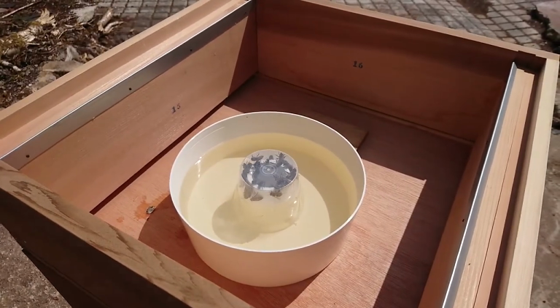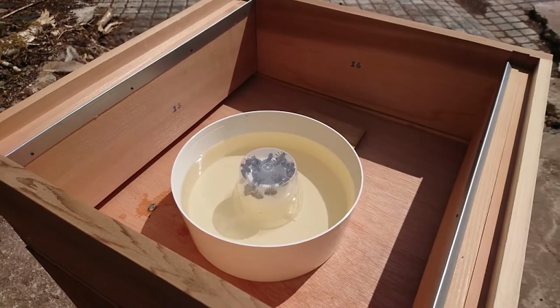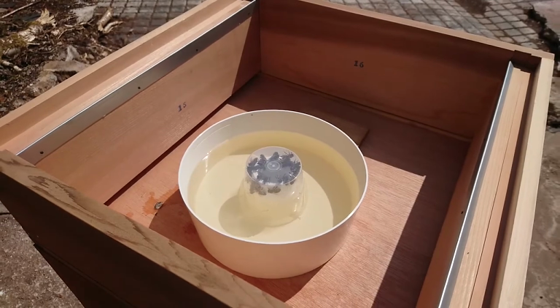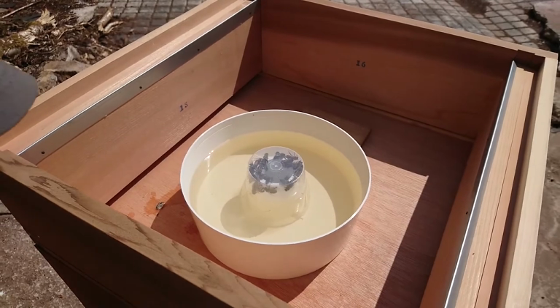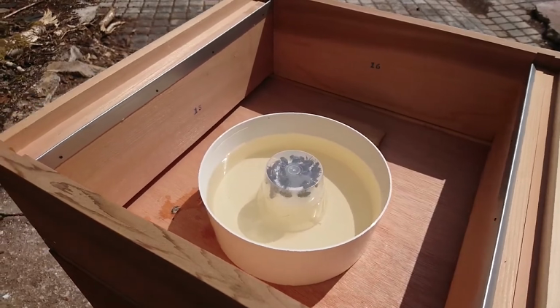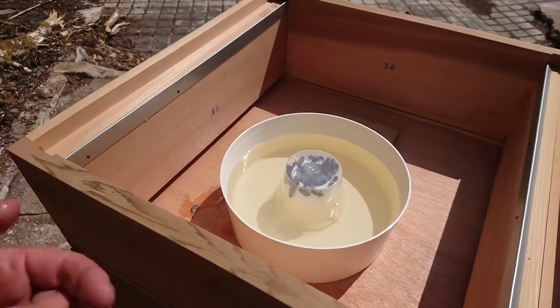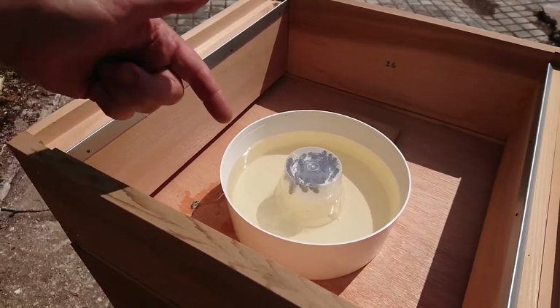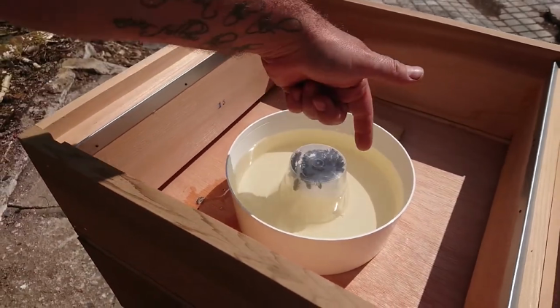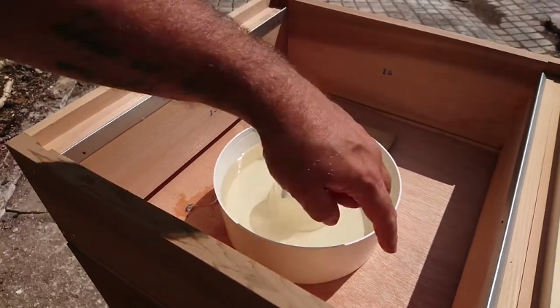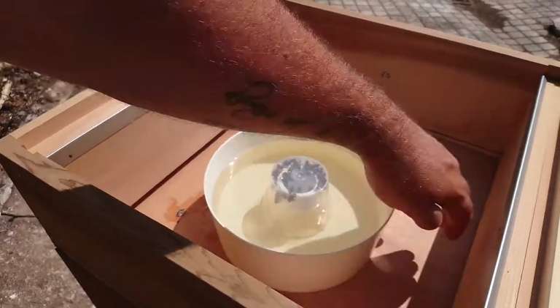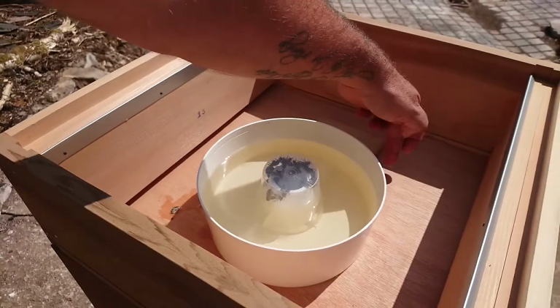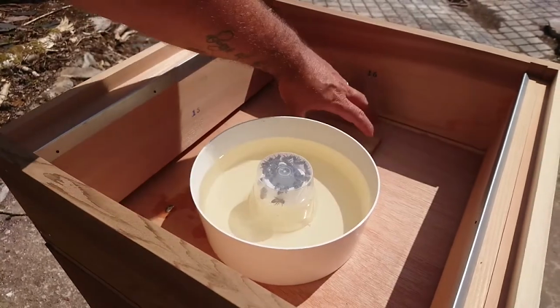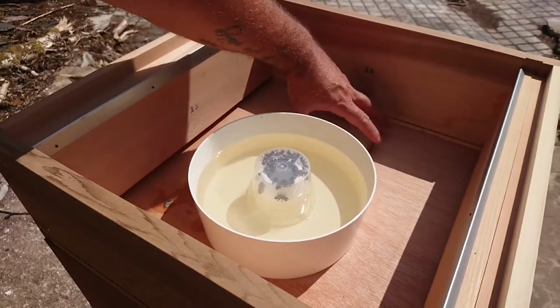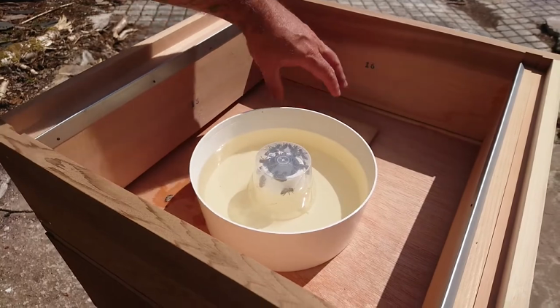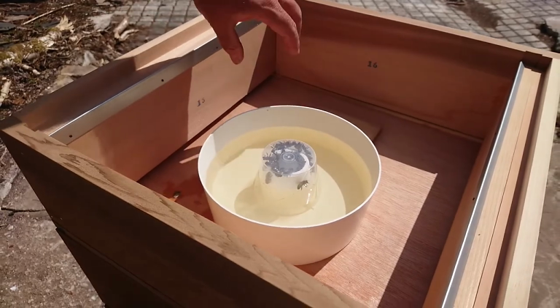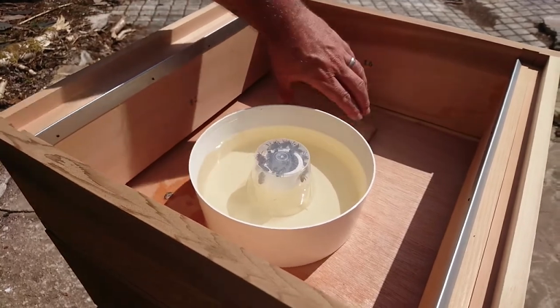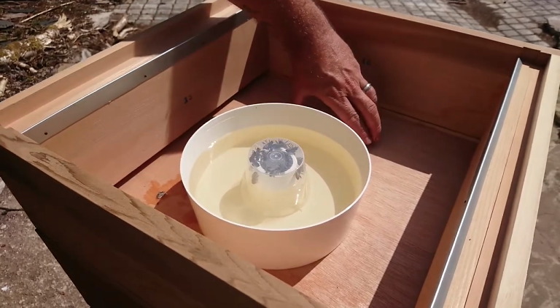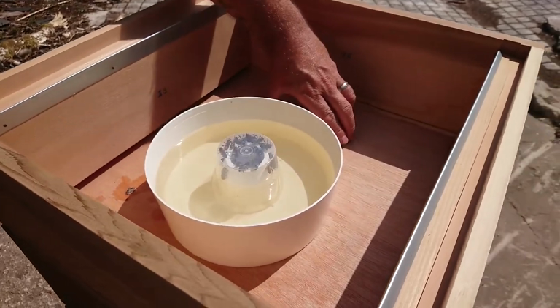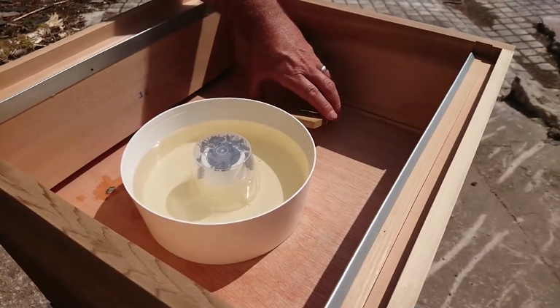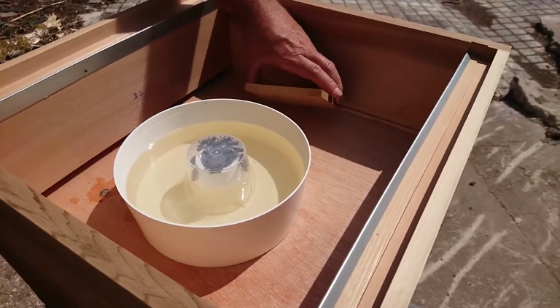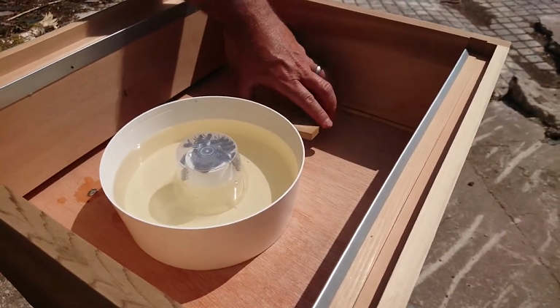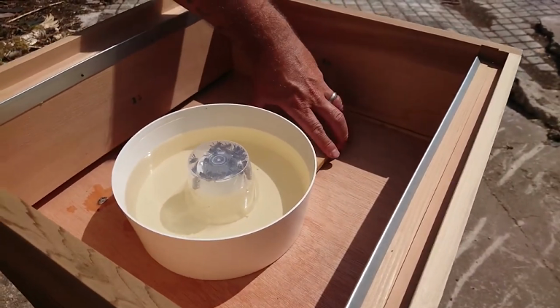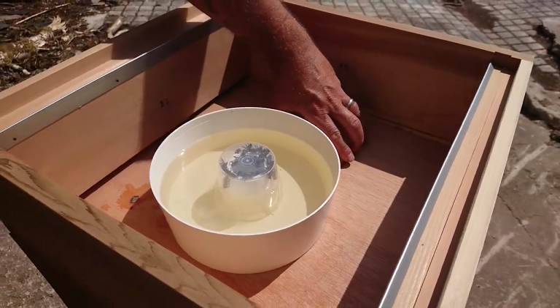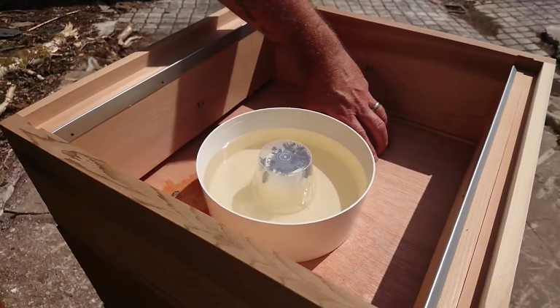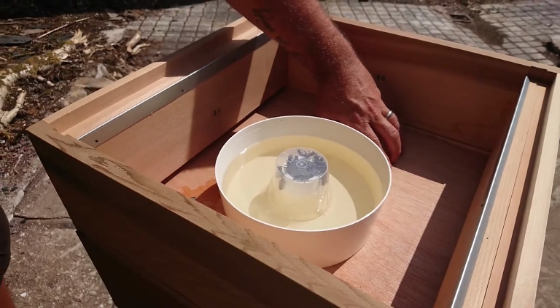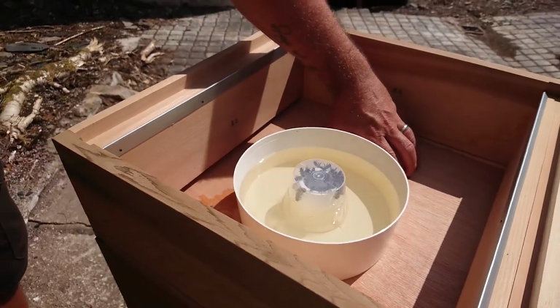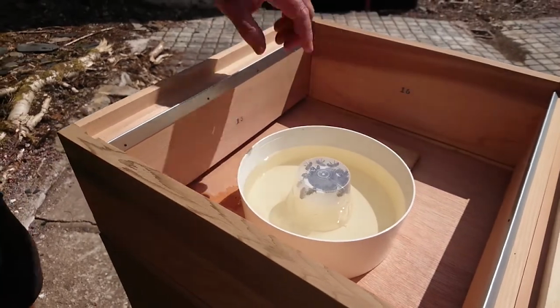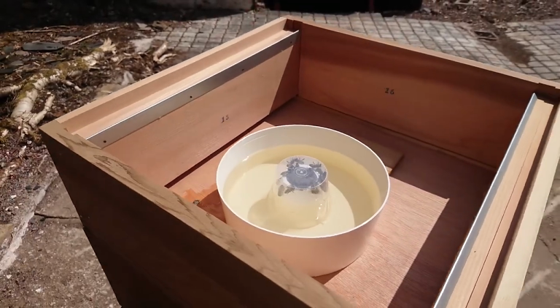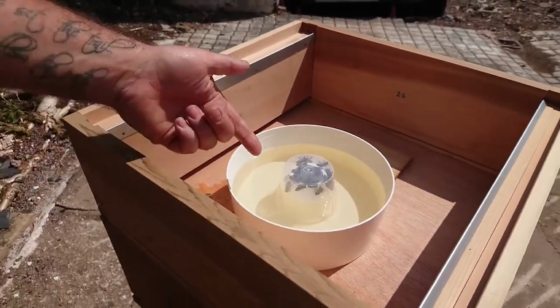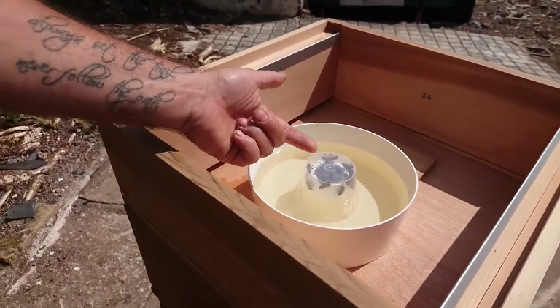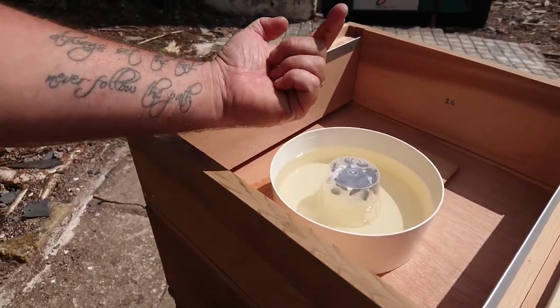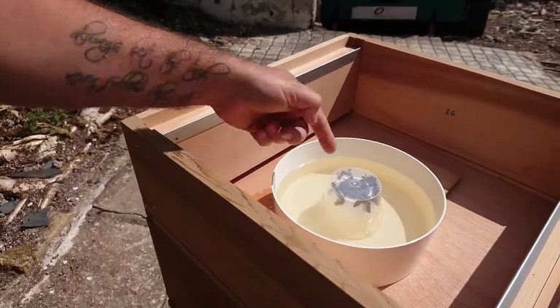How do they actually get in there? There's a hole in the bottom of this, like that. Watch. There's a hole there. We don't want to let the bees out. They crawl up through the middle of it.